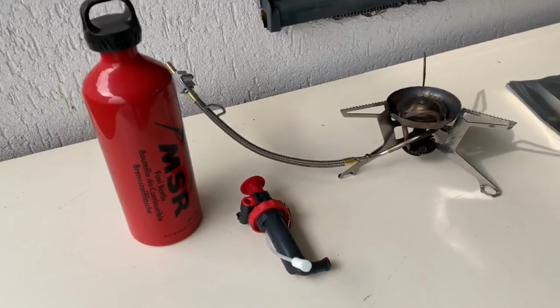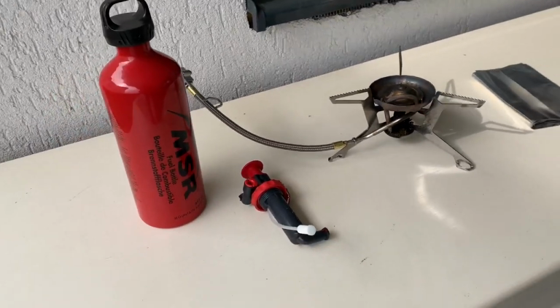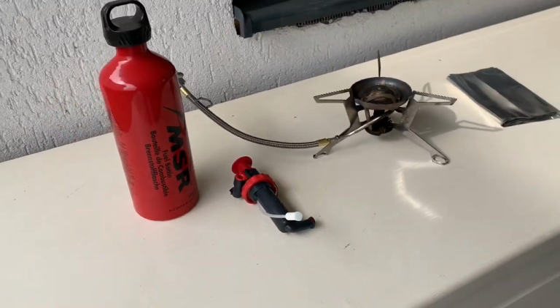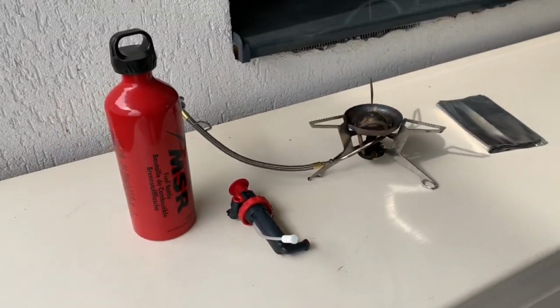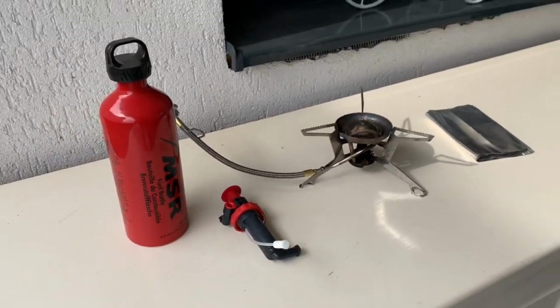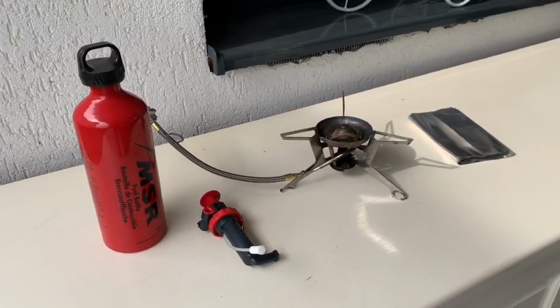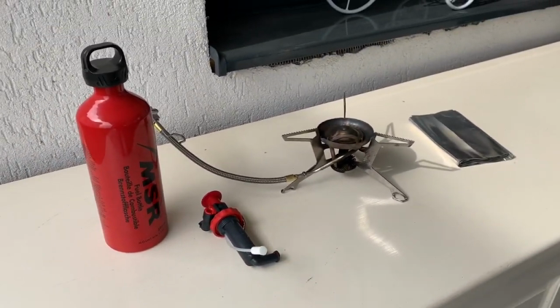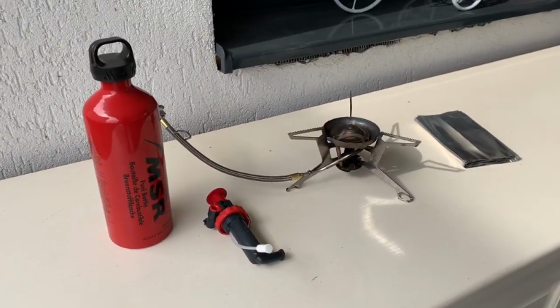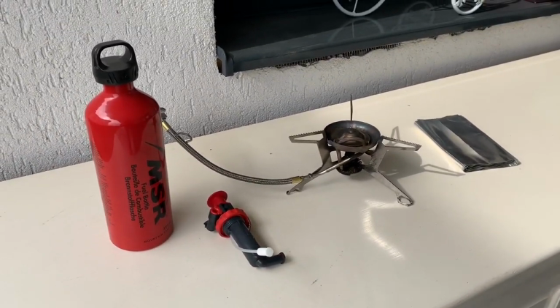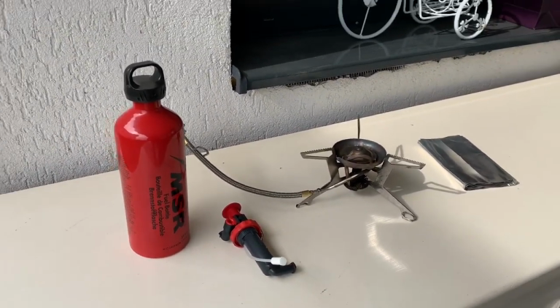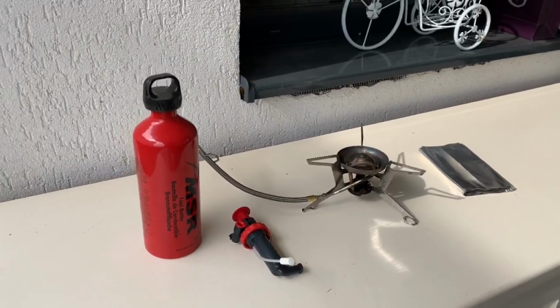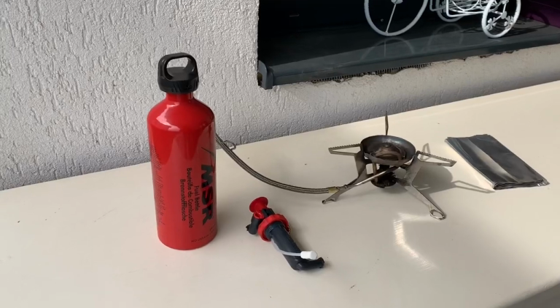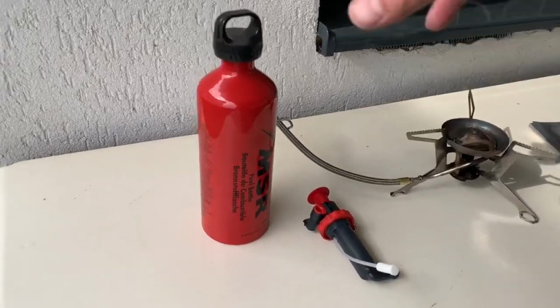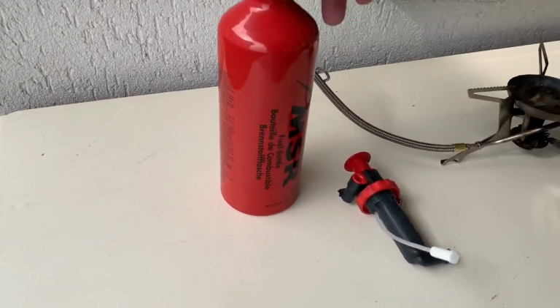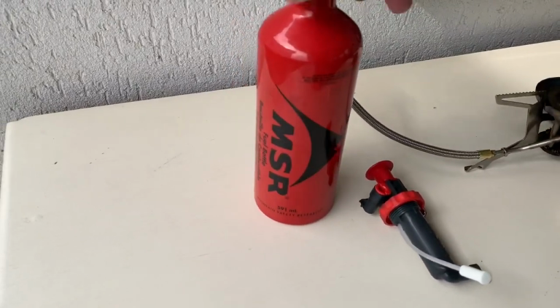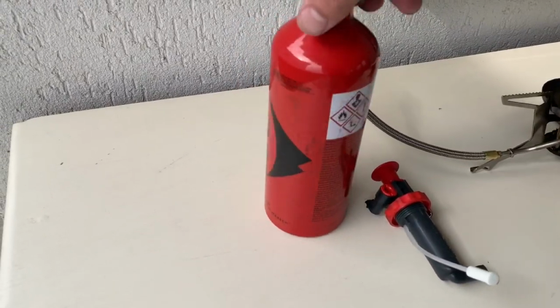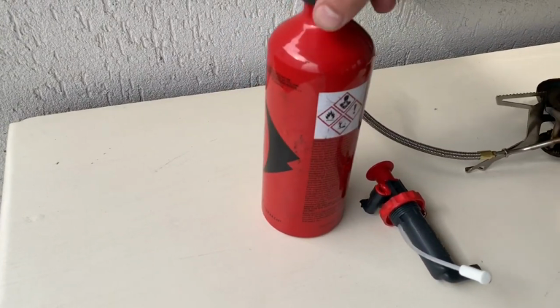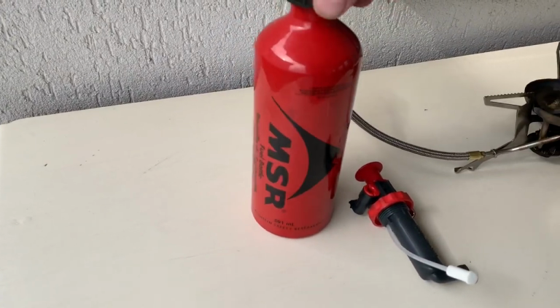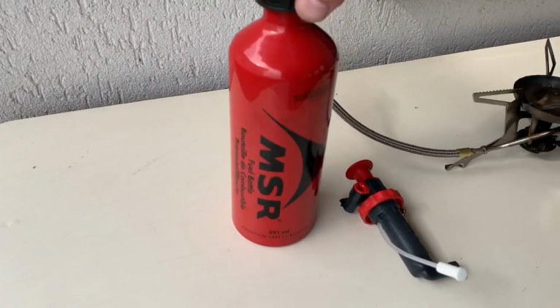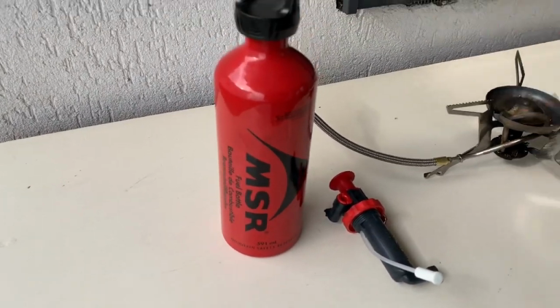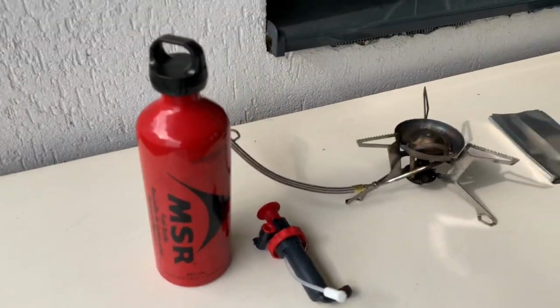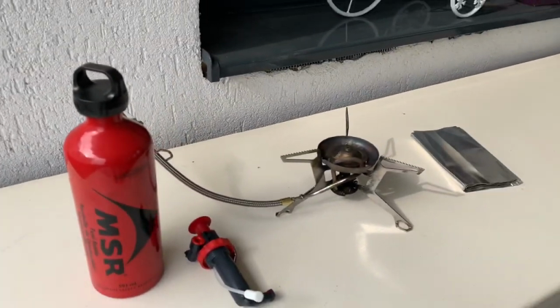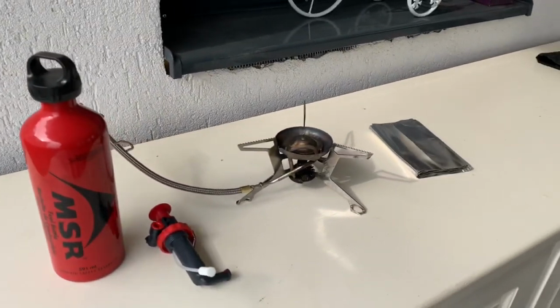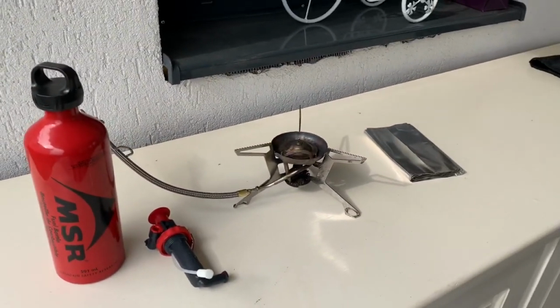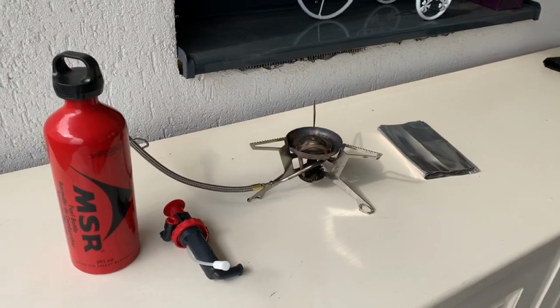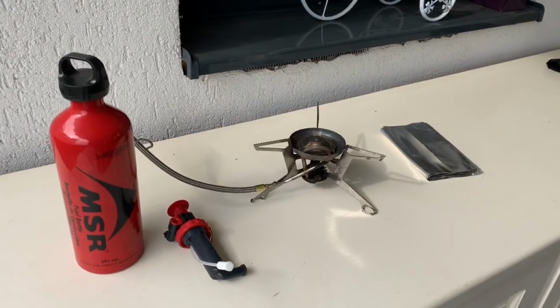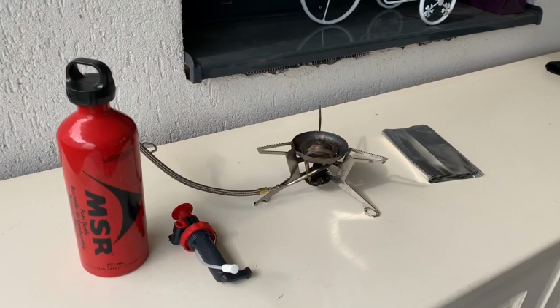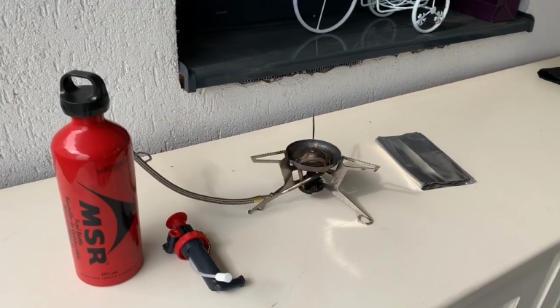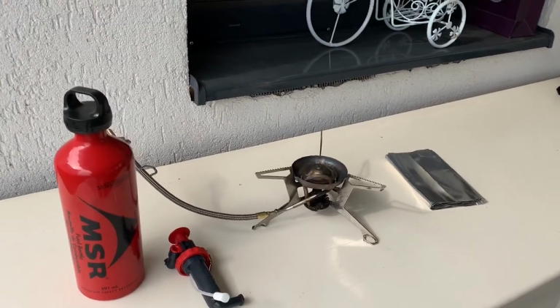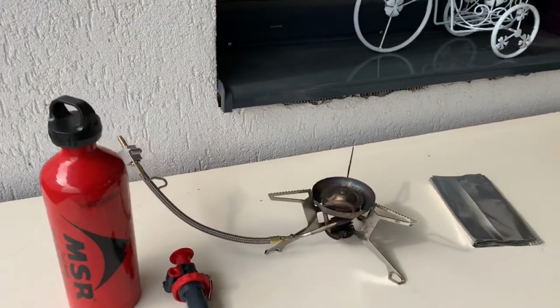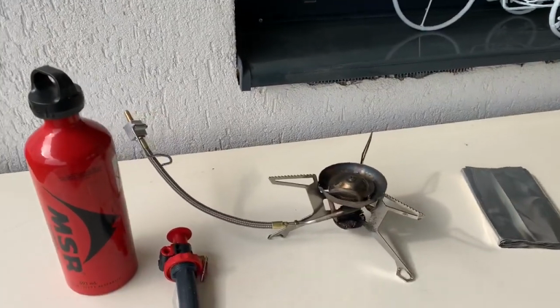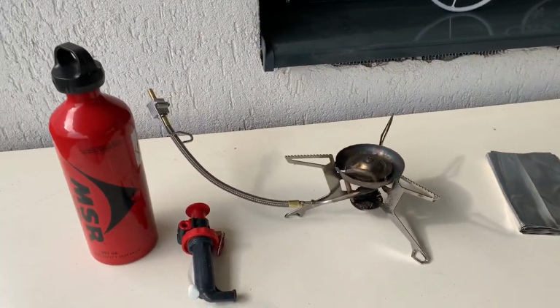It comes in the package with aluminum foil to protect from the wind. This system works with gasoline, exactly like the one you're using in the motorcycle. We've successfully used this bottle as extra gas for the motorcycle. It's very easy to set up — let me show you in a close-up.